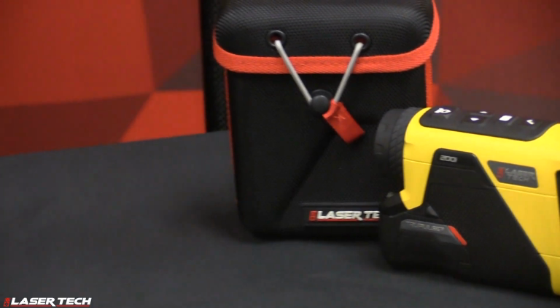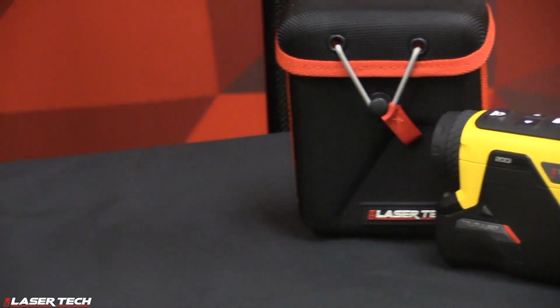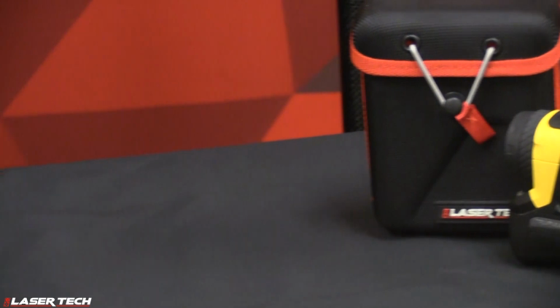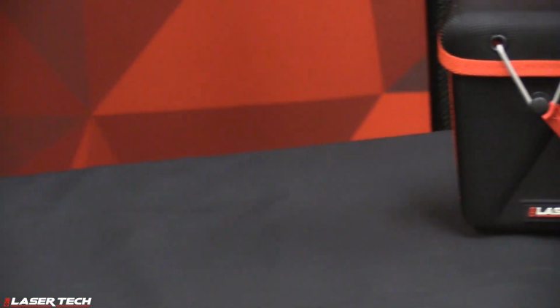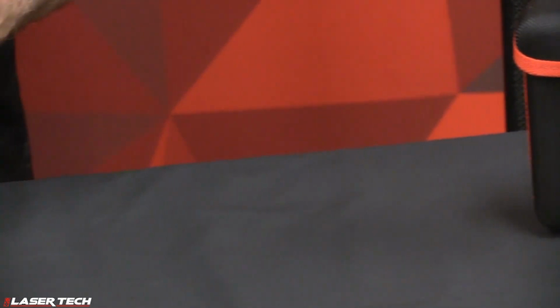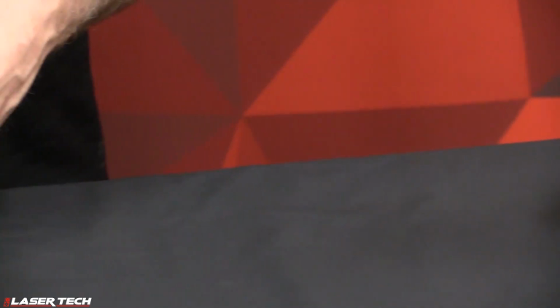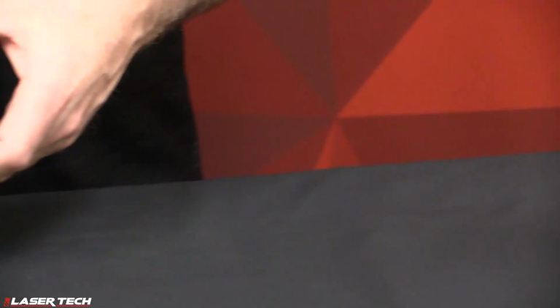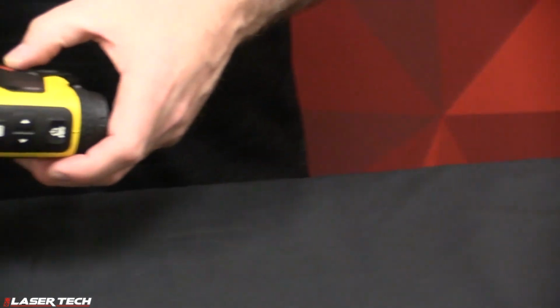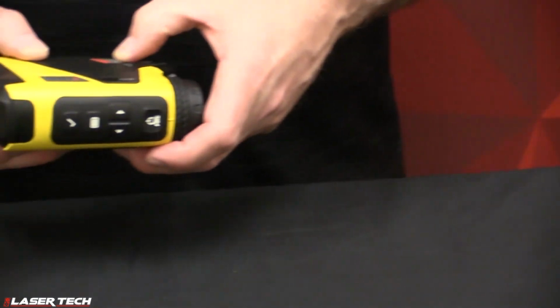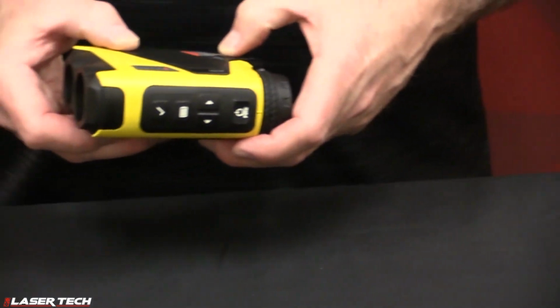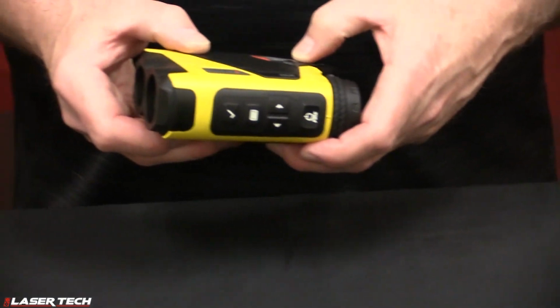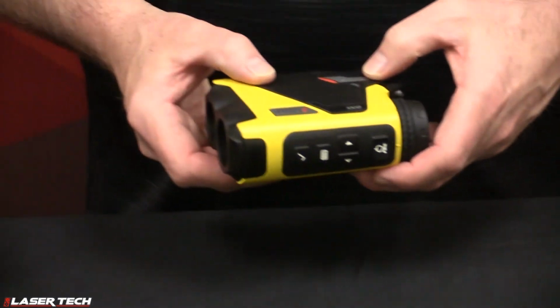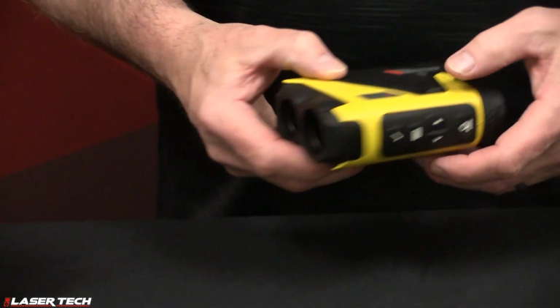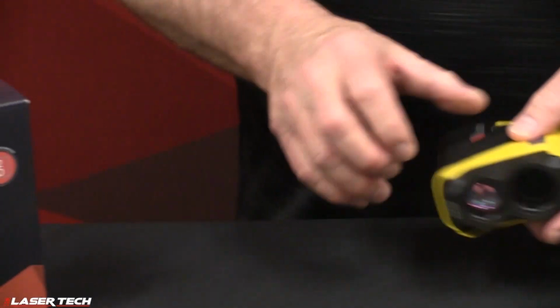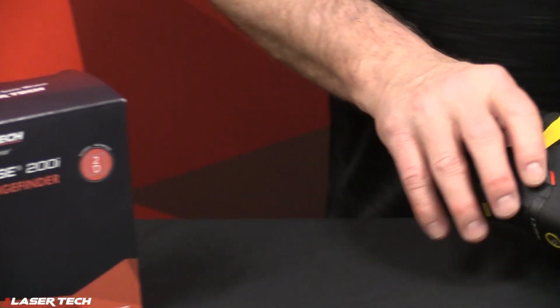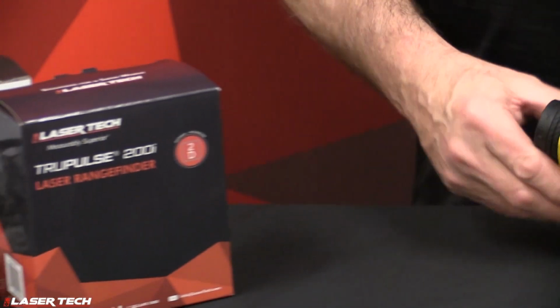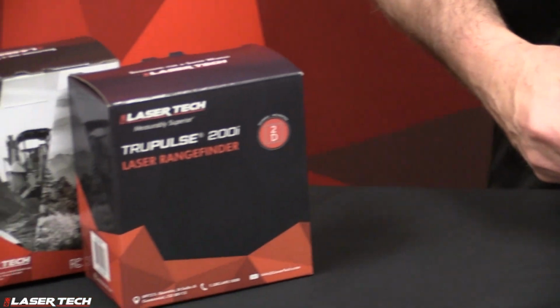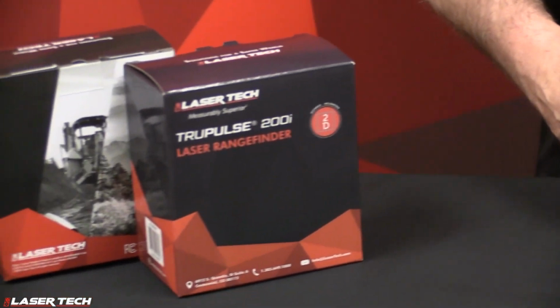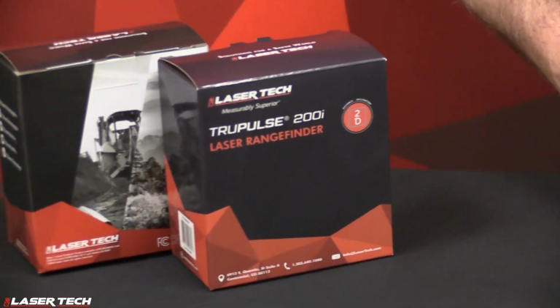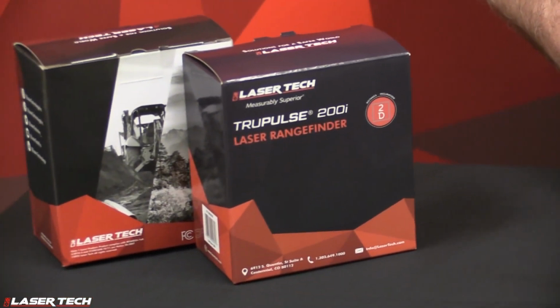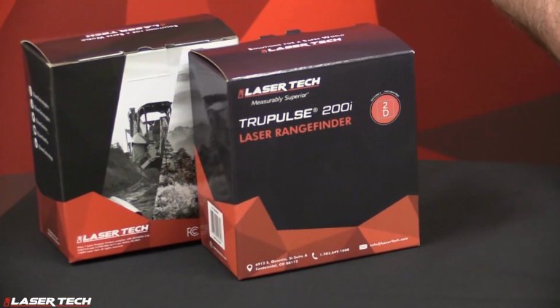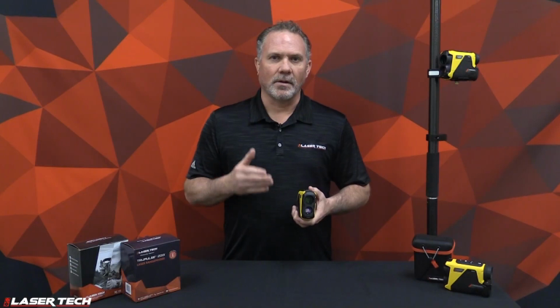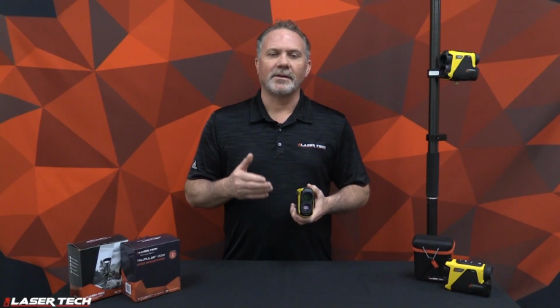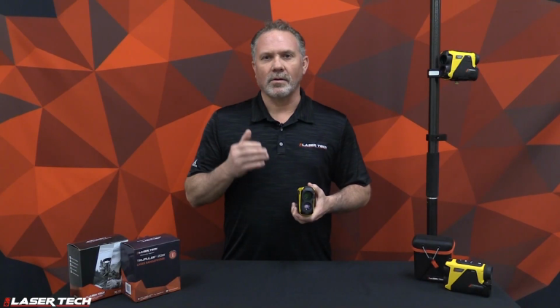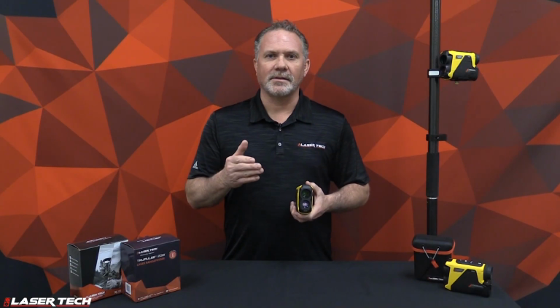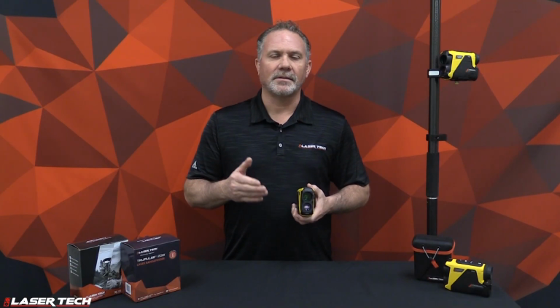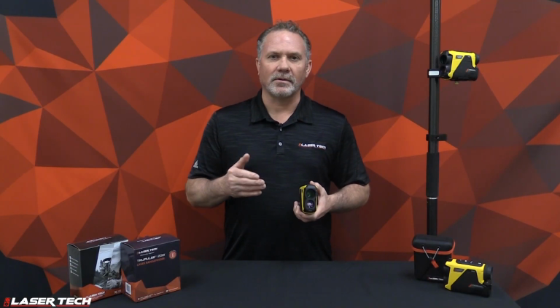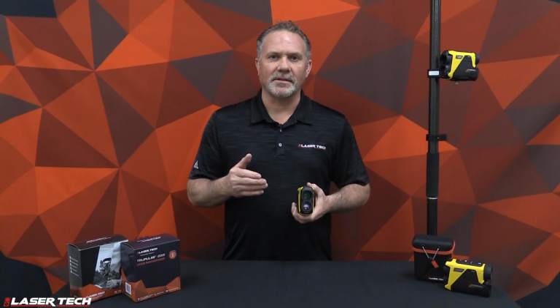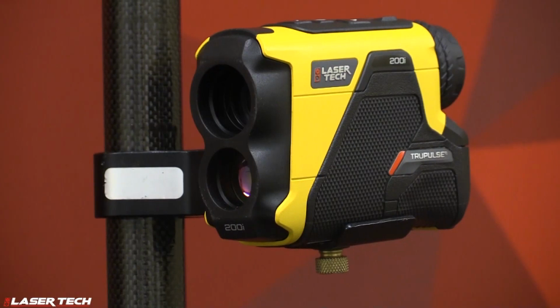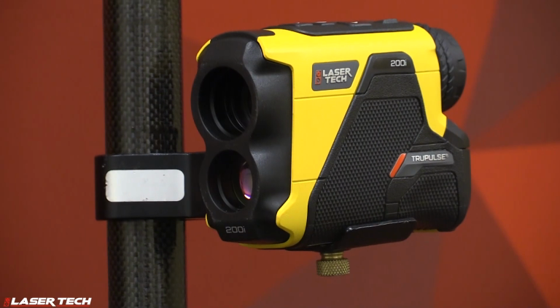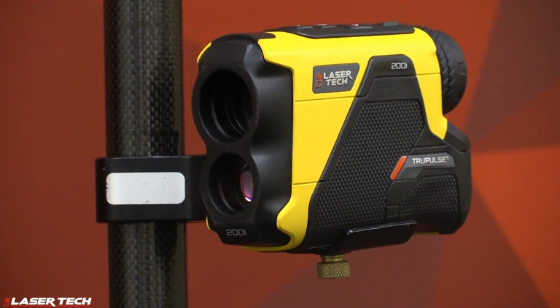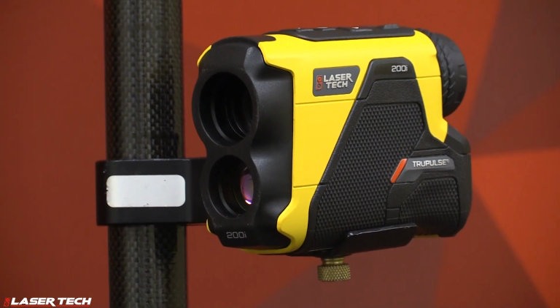The TruPulse 200i has a laser sensor that gives us our range, and an inclinometer sensor that gives us our tilt angle. With those two different sensors, we're able to calculate a horizontal distance, a vertical distance, height measurements, and missing lines.